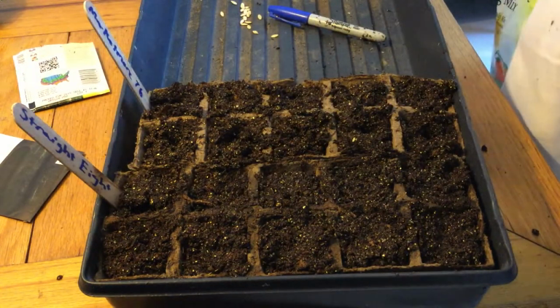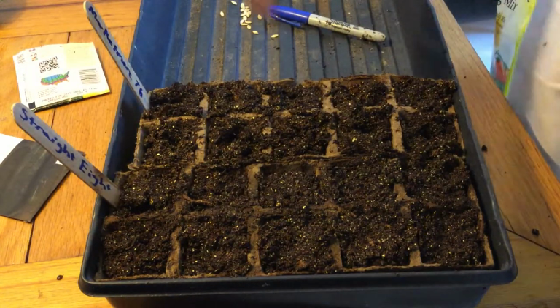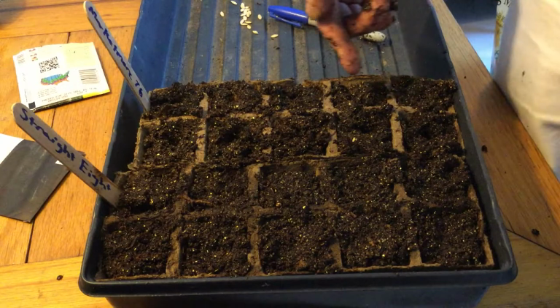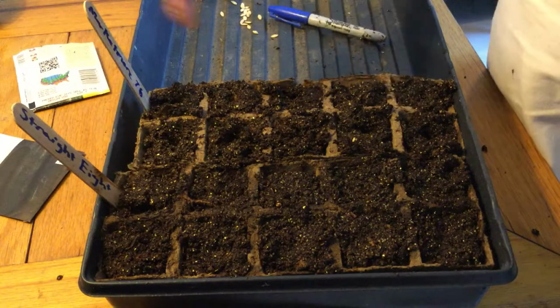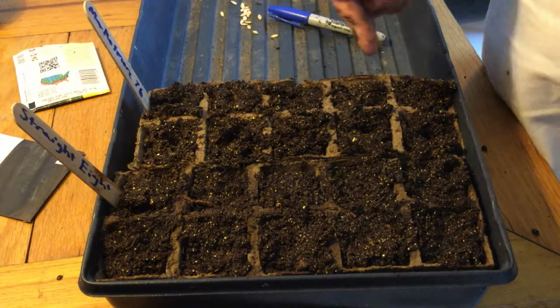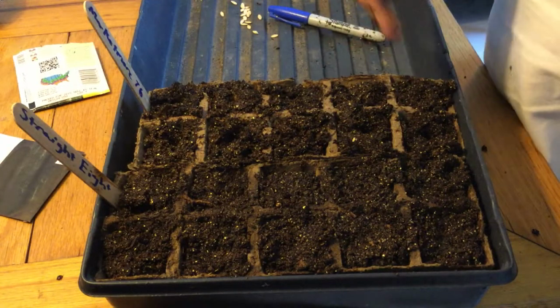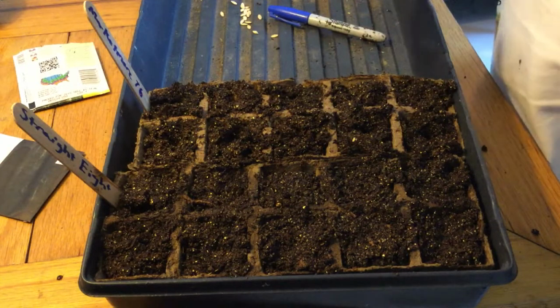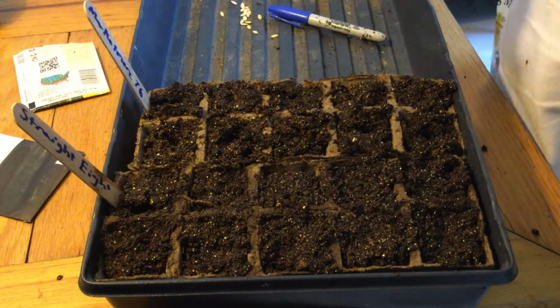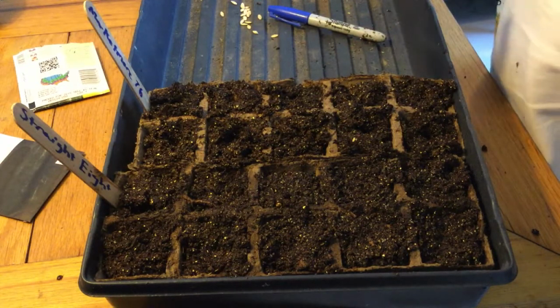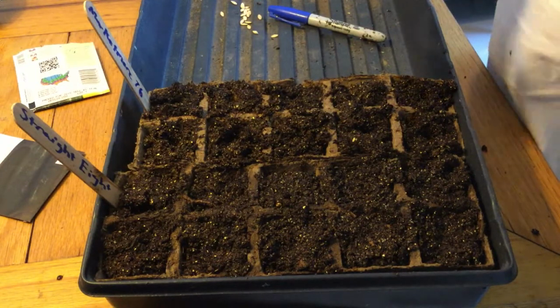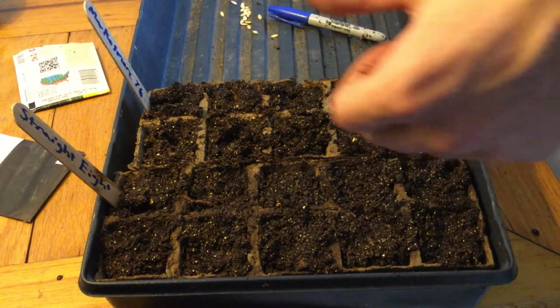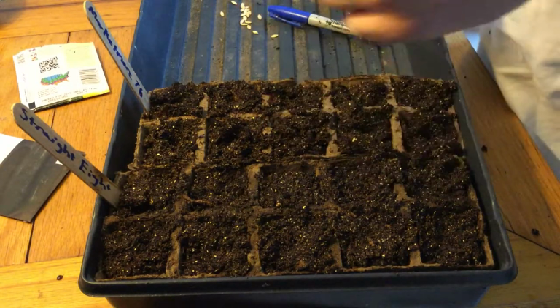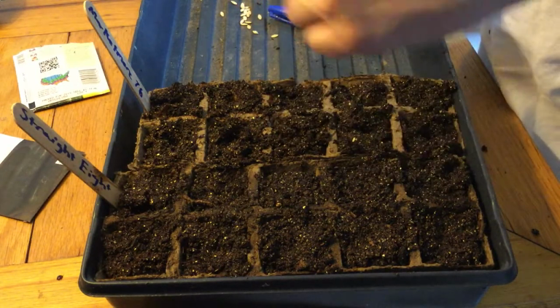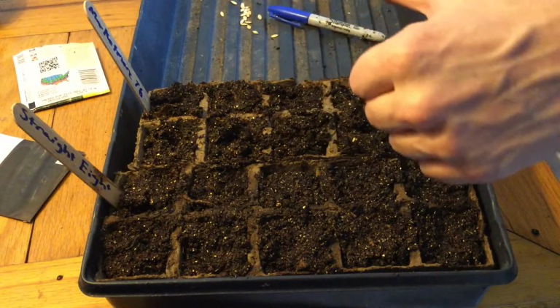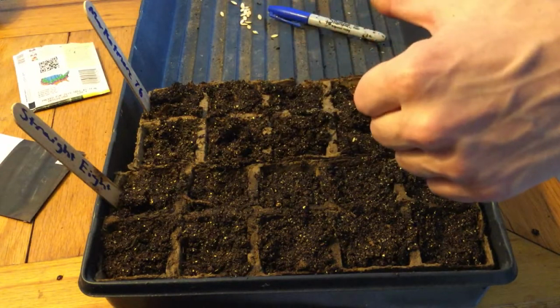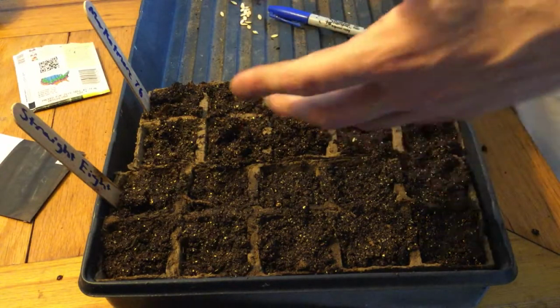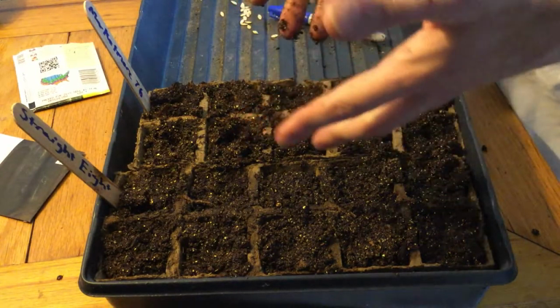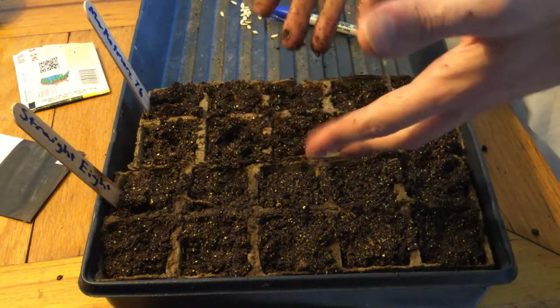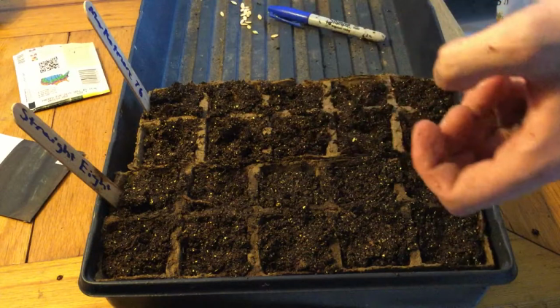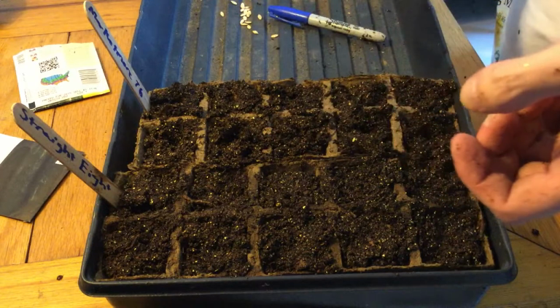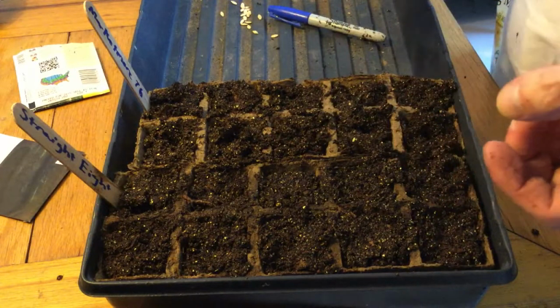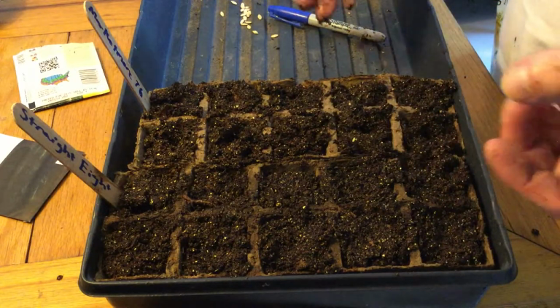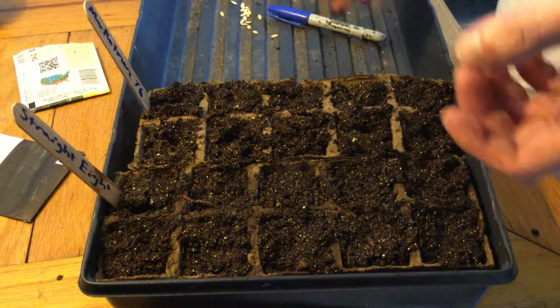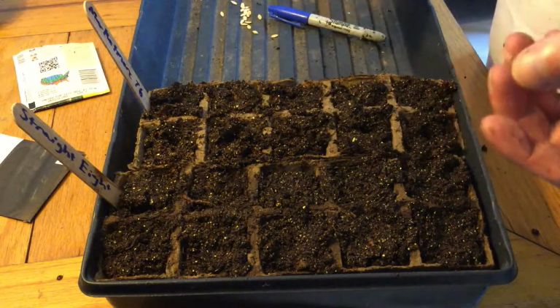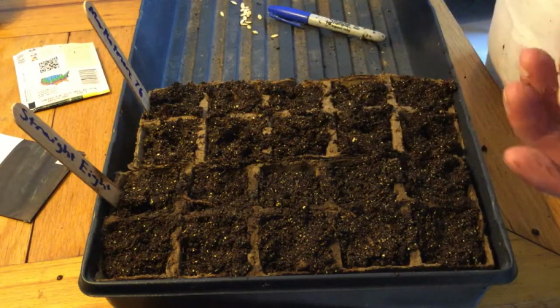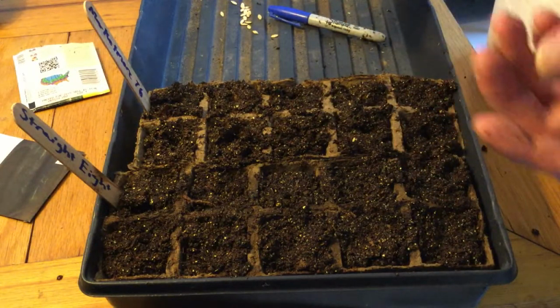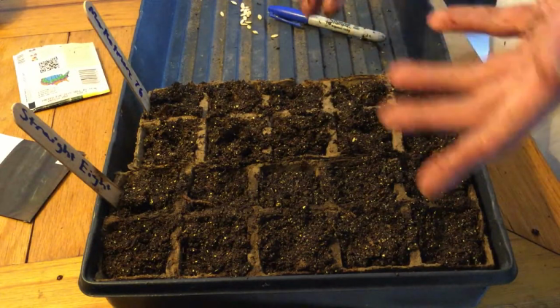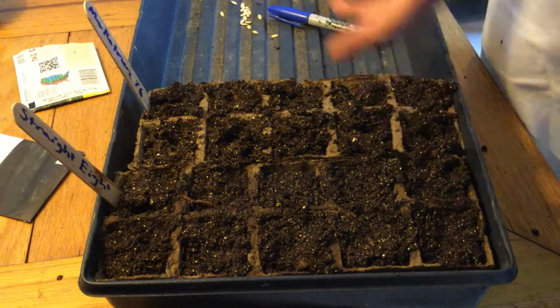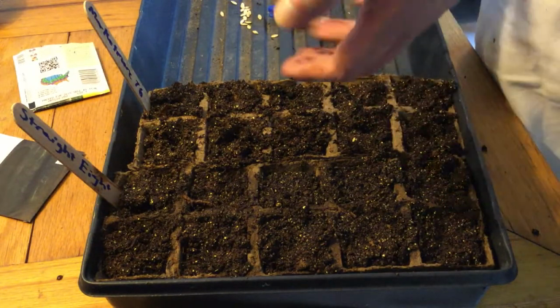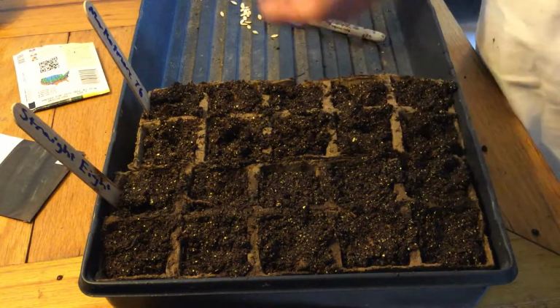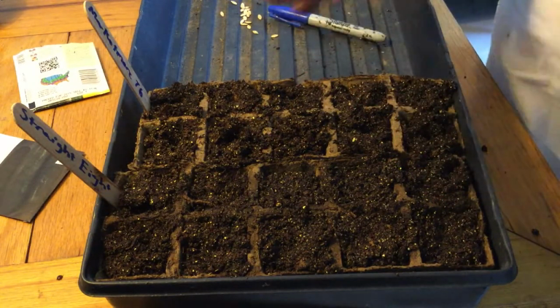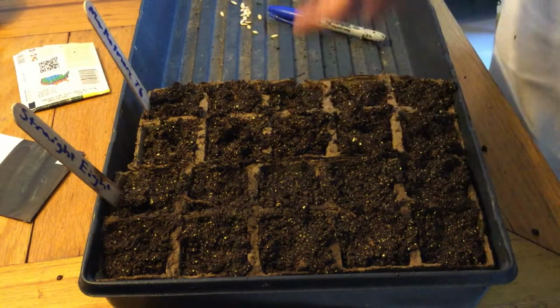So I'm going to go ahead and do the Market More, and then I'm going to take you guys outside to show you how I'm going to winter sow this year's crop.